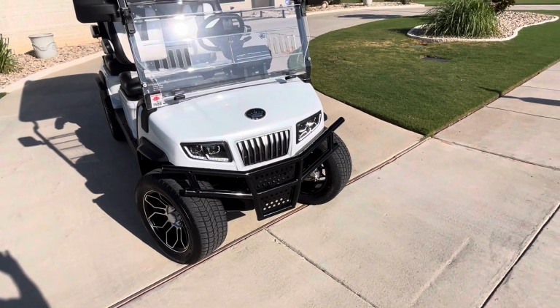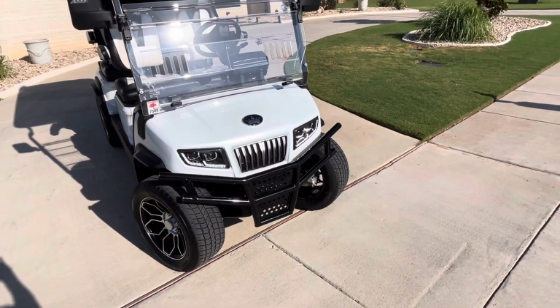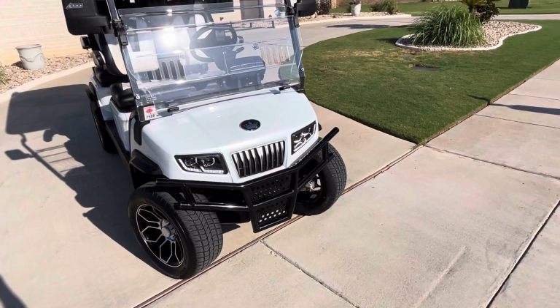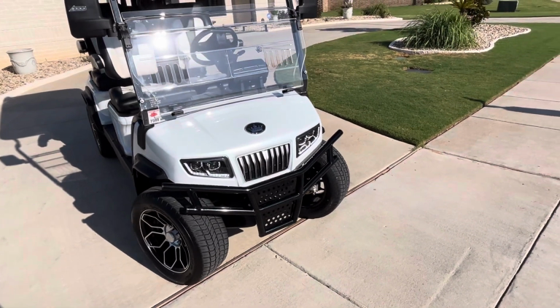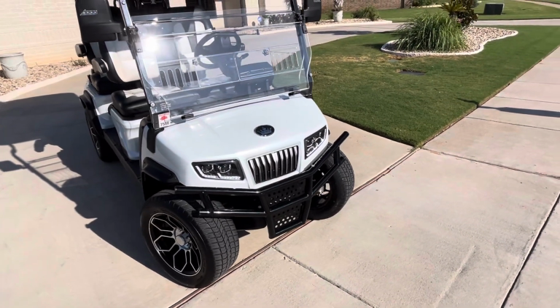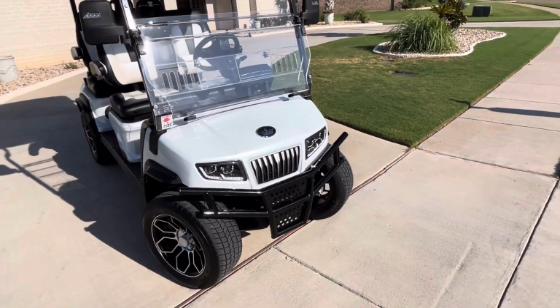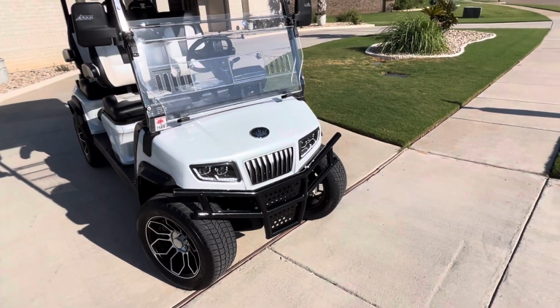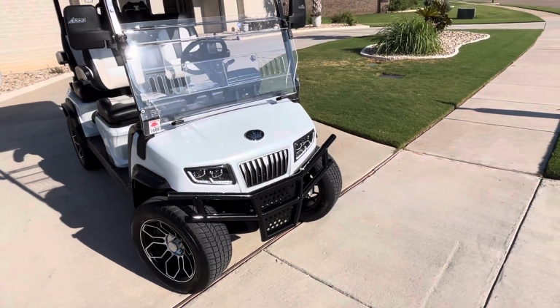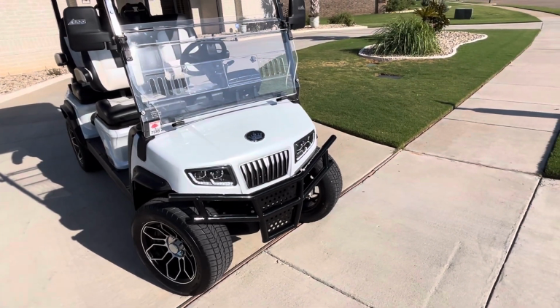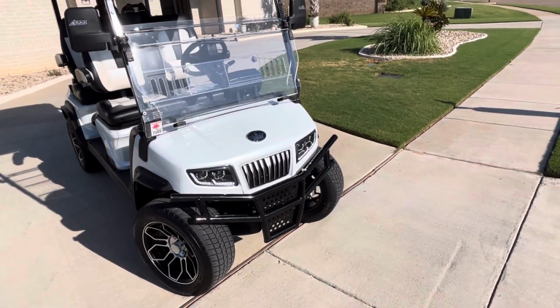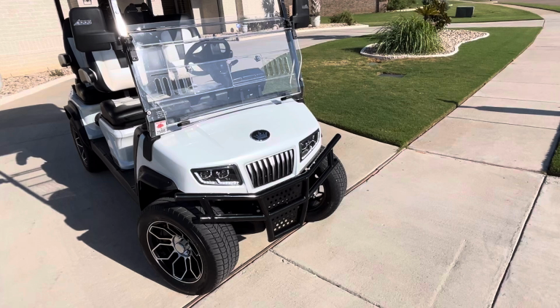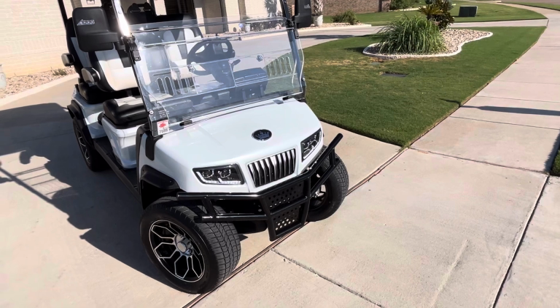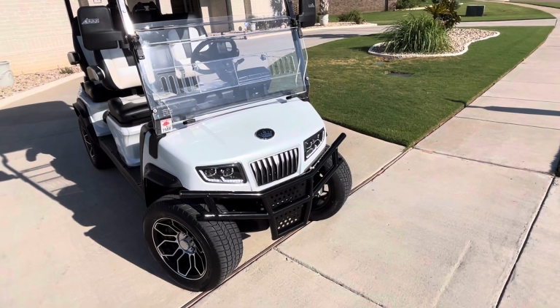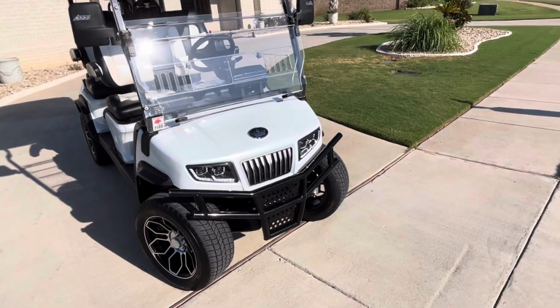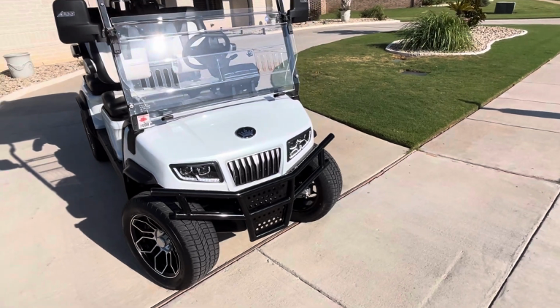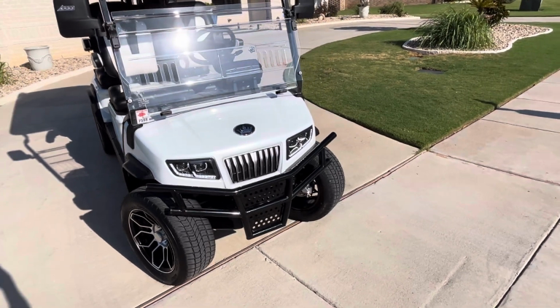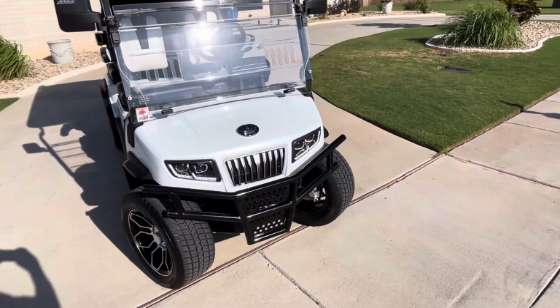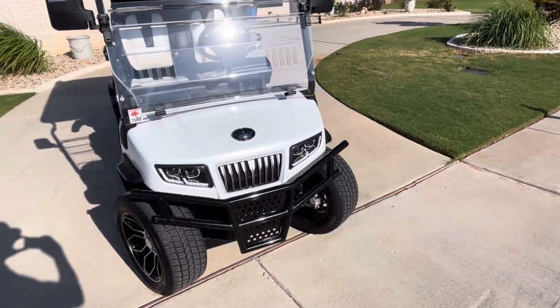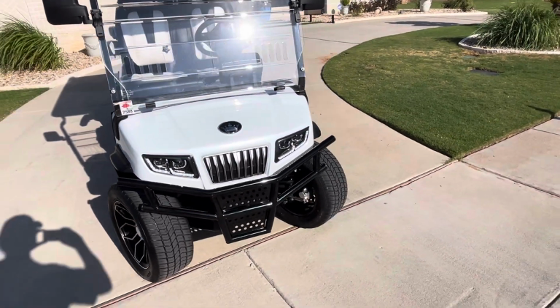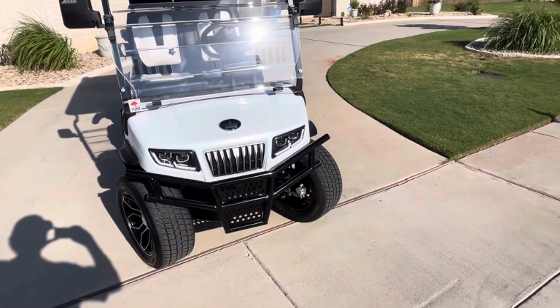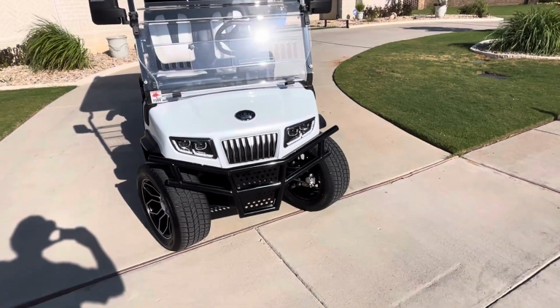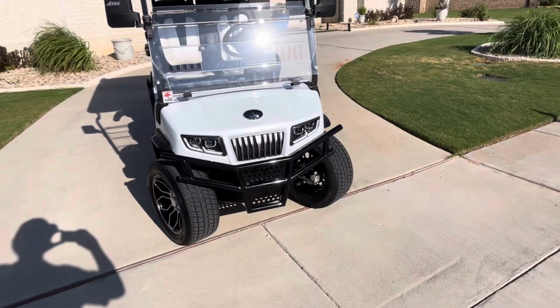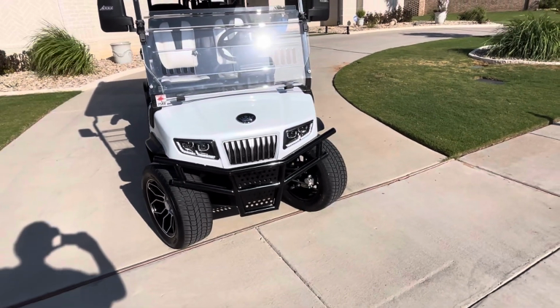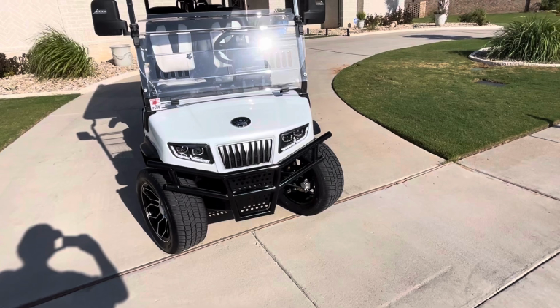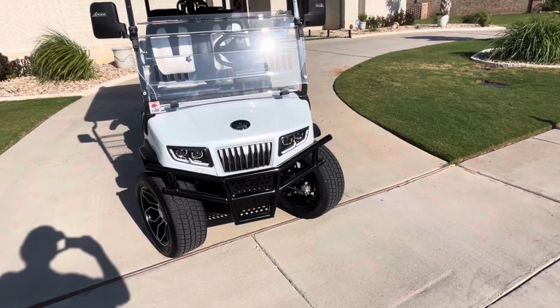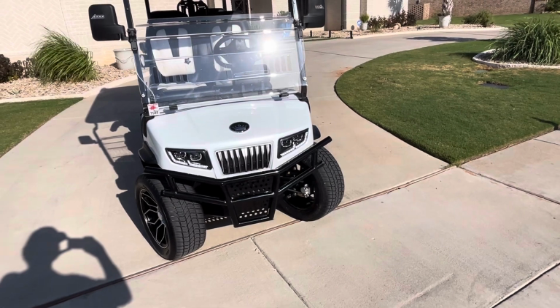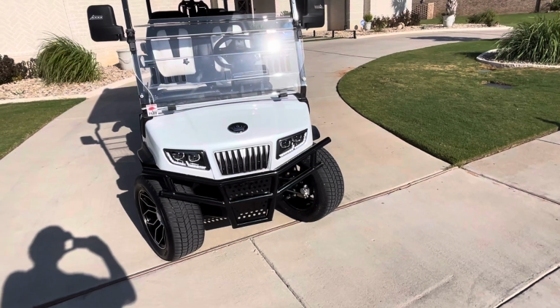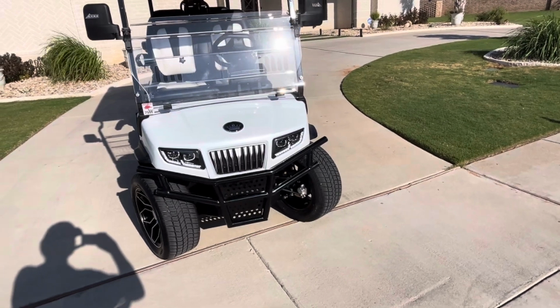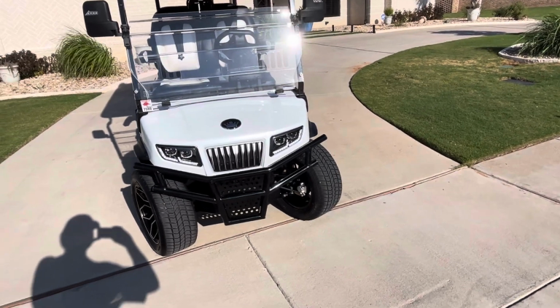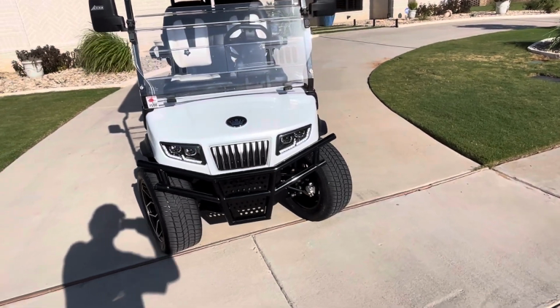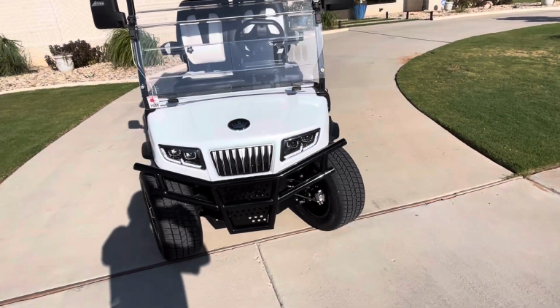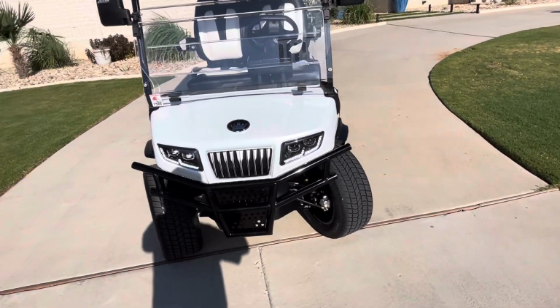You can buy the brush guard. I saw it online for $225 plus shipping — I think that's about $50 for the shipping and some tax — and my dealer went ahead and just gave me the same deal, so that was perfect.